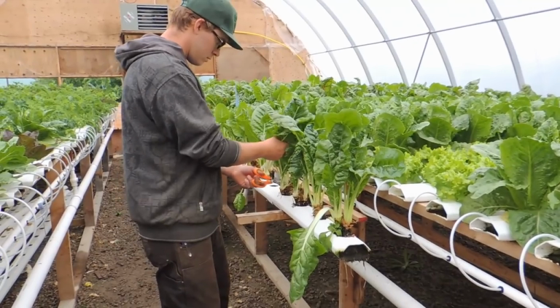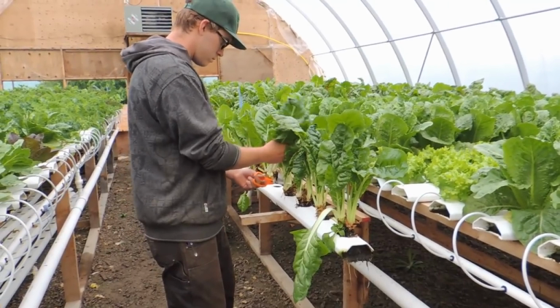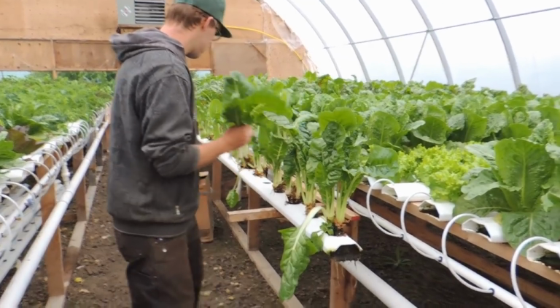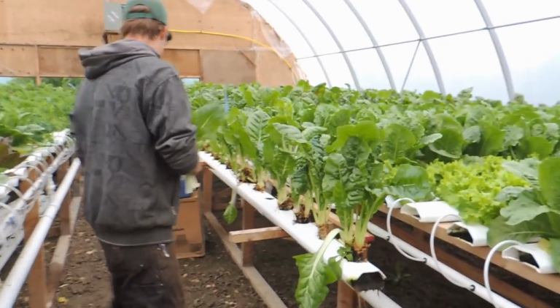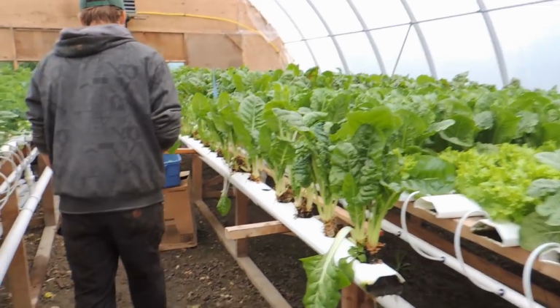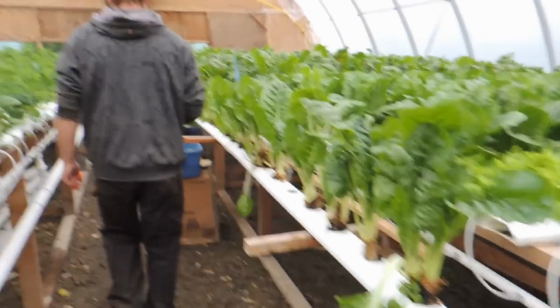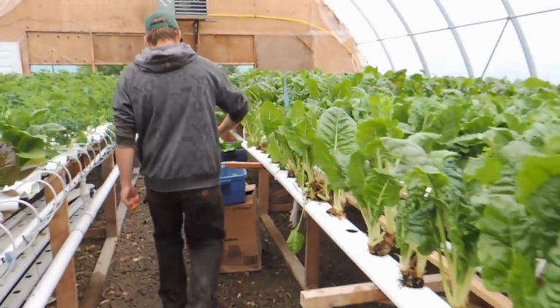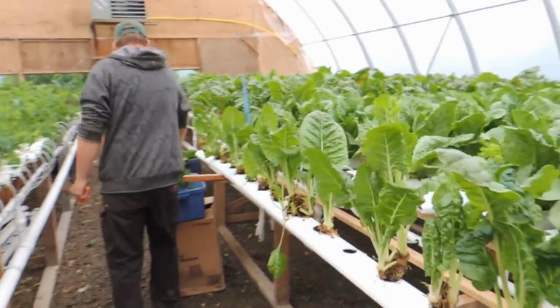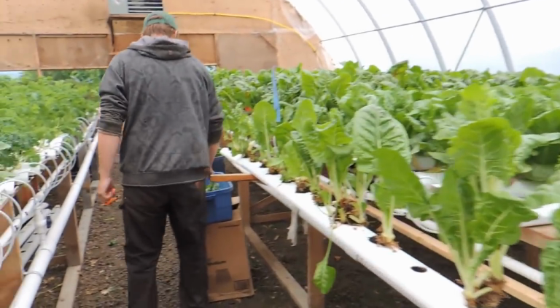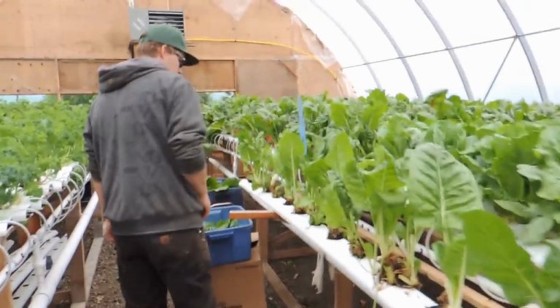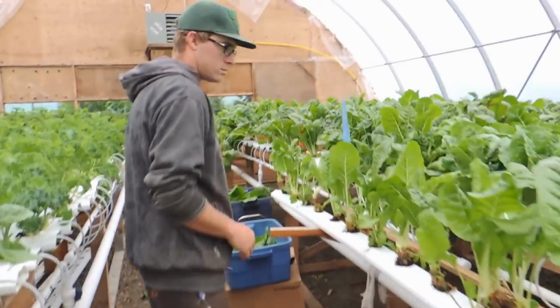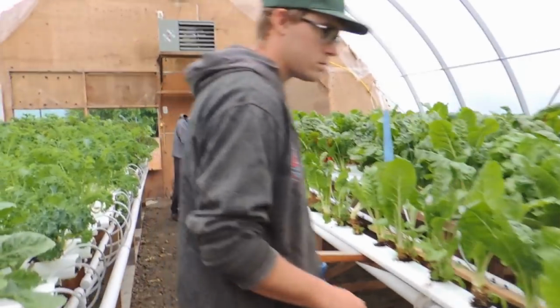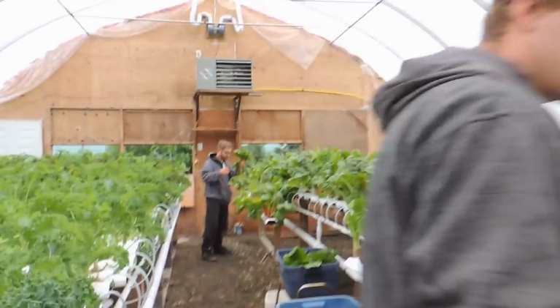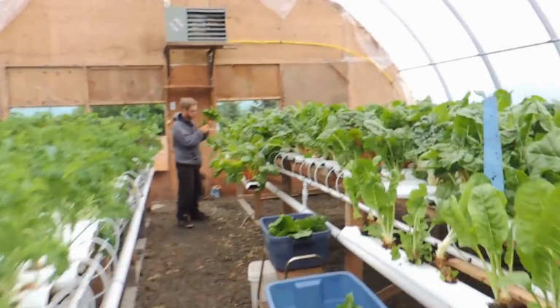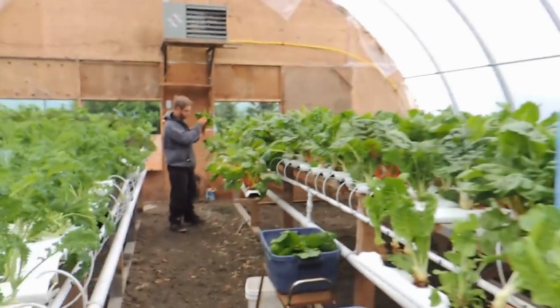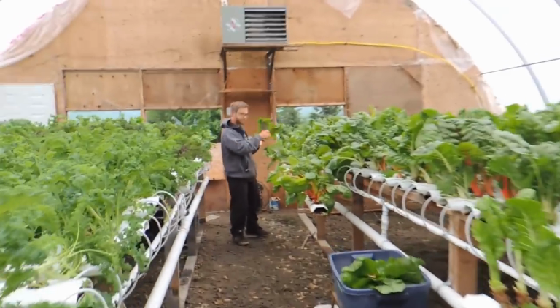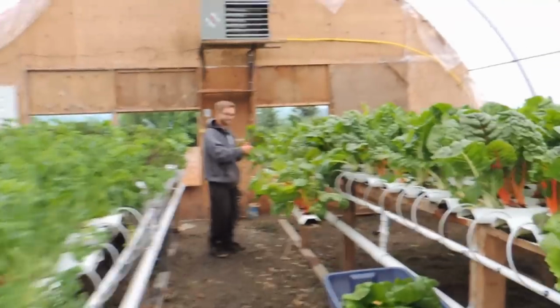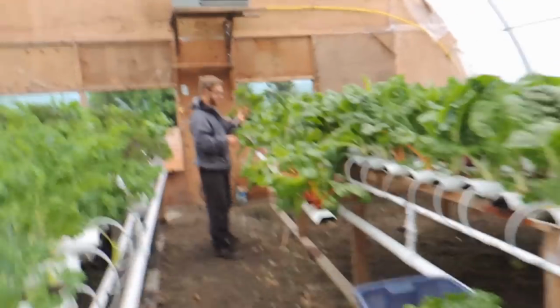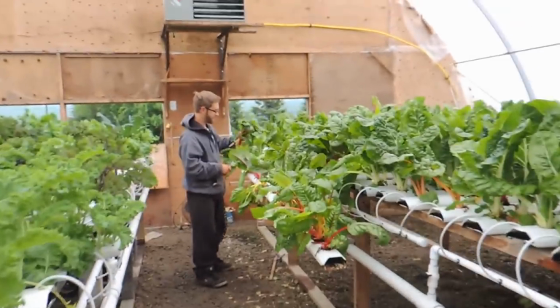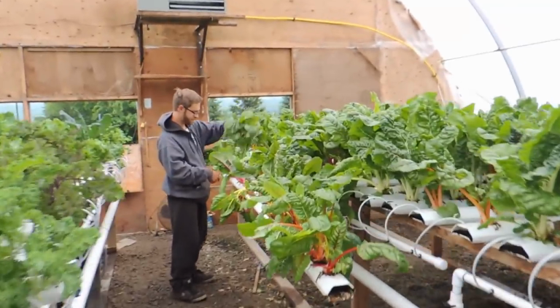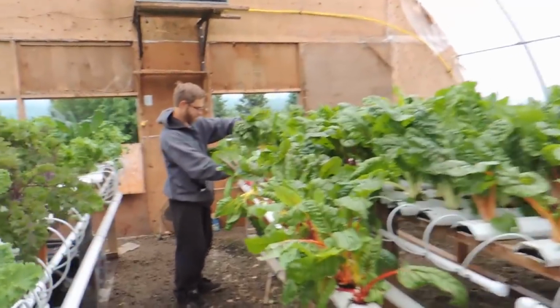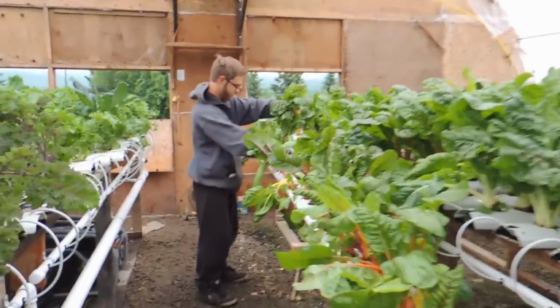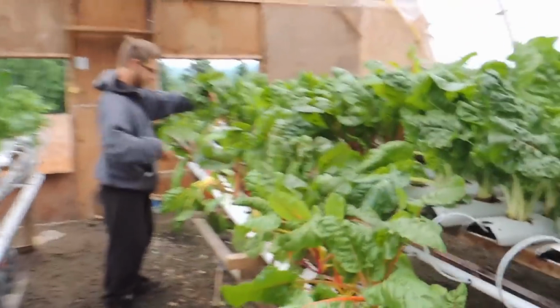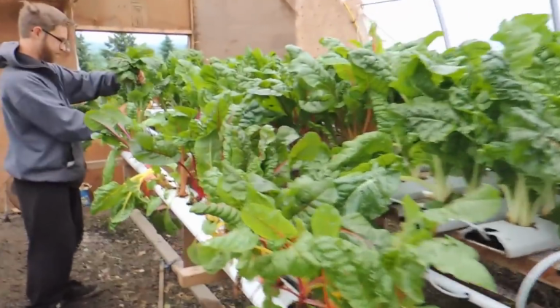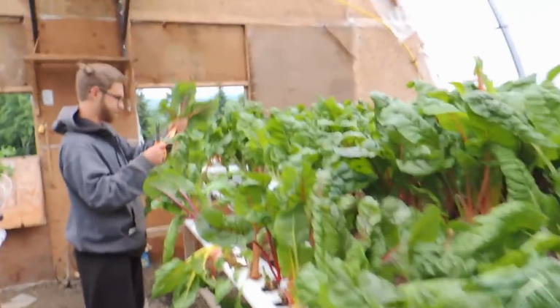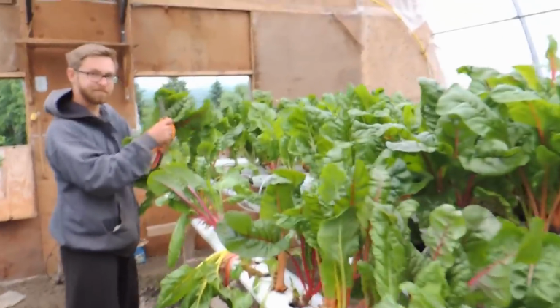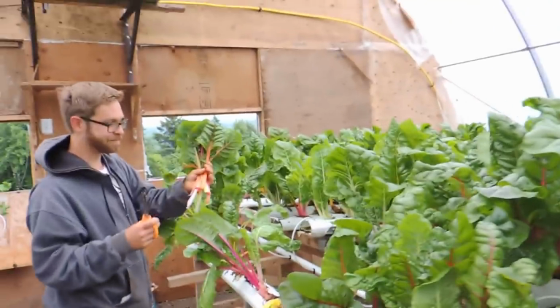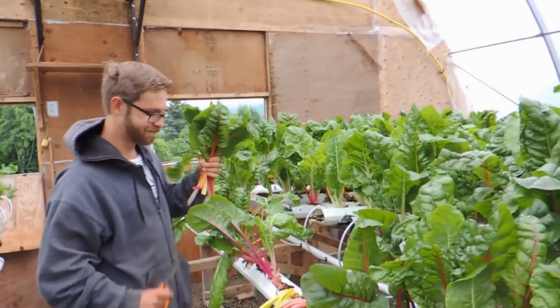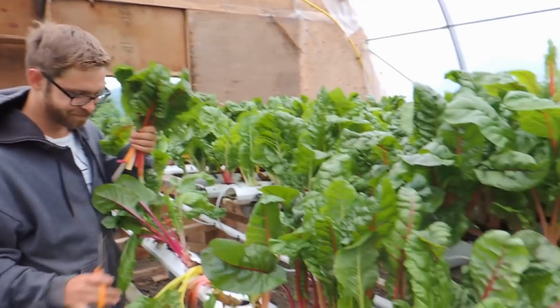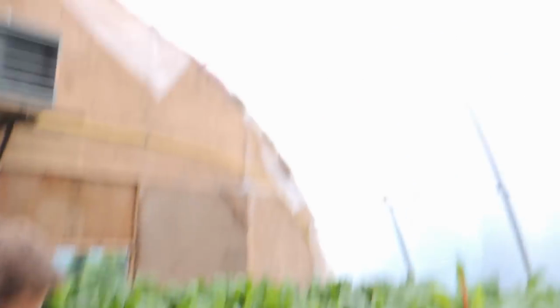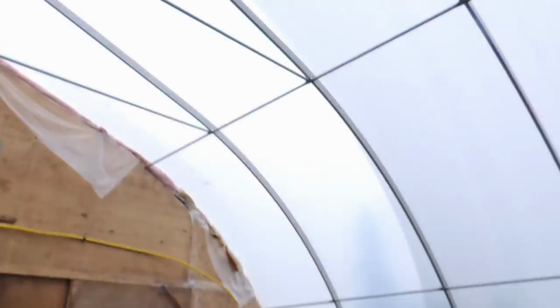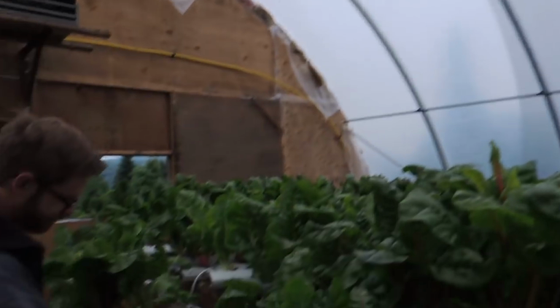There's Zach picking our Swiss chard and Justin harvesting as well. It's a nice bright morning with the clouds.